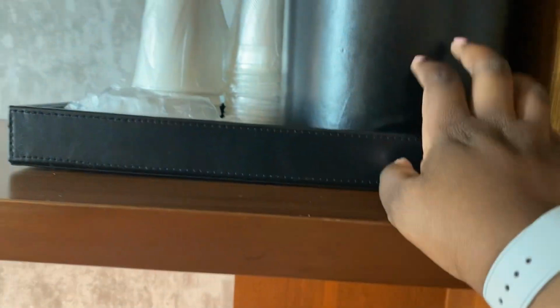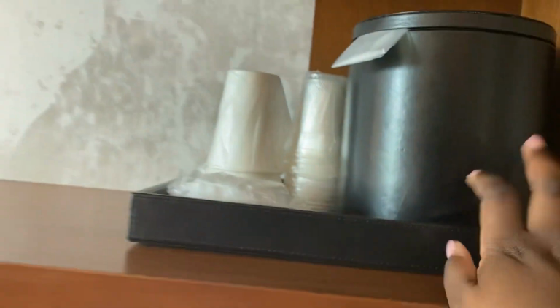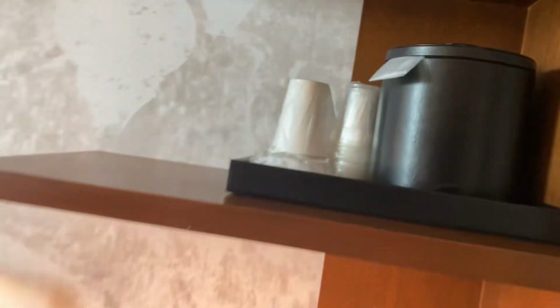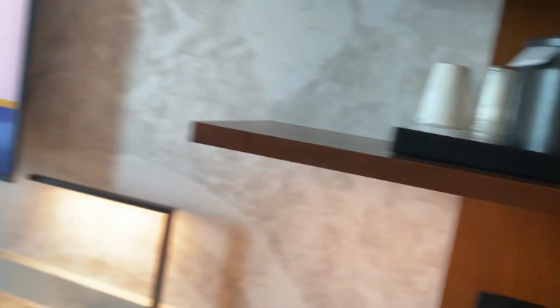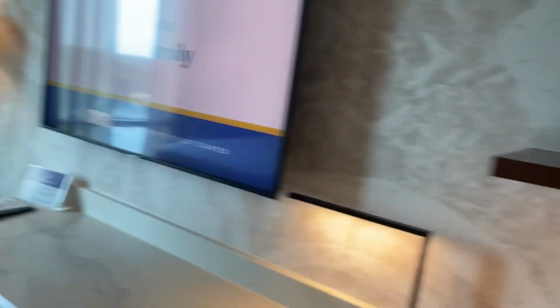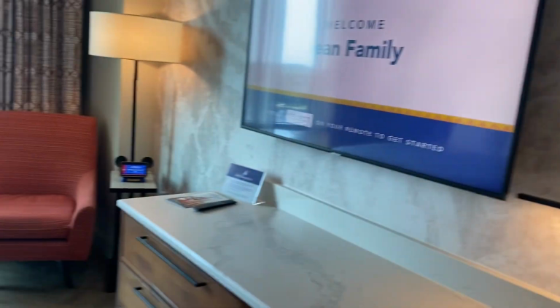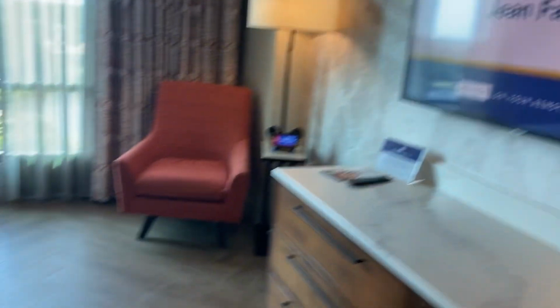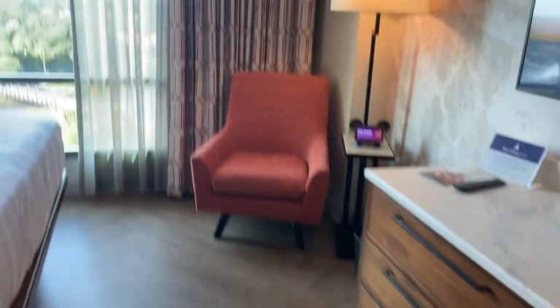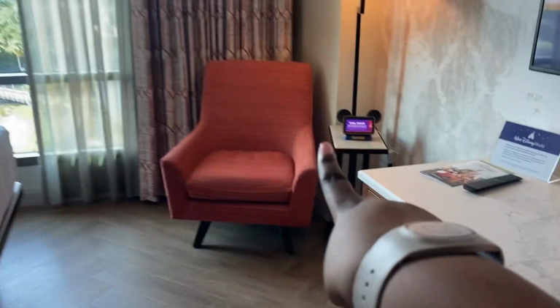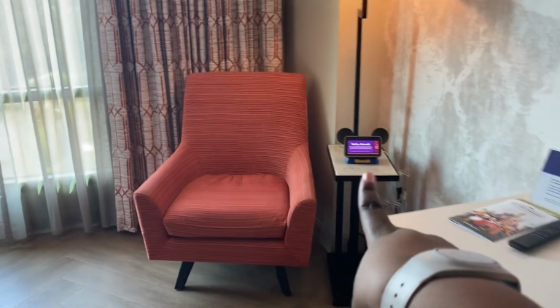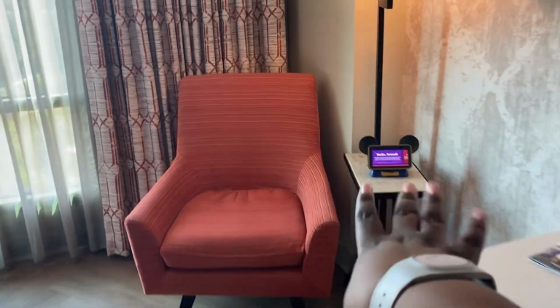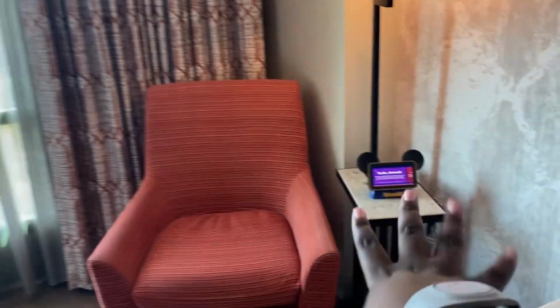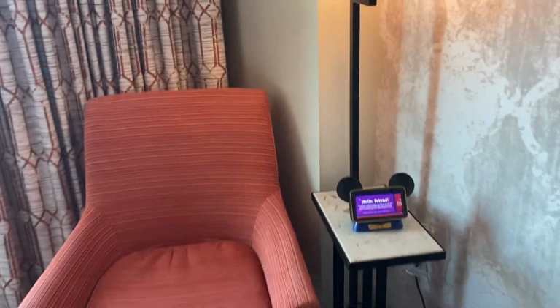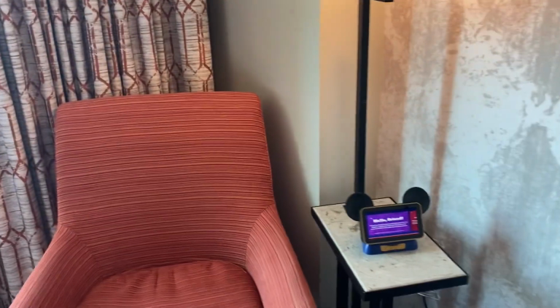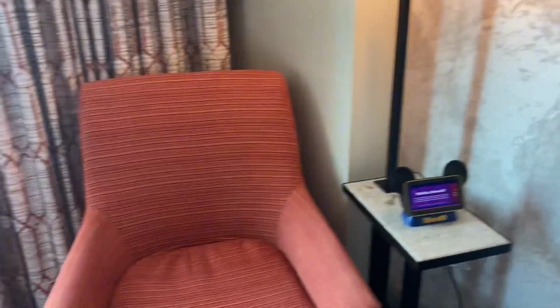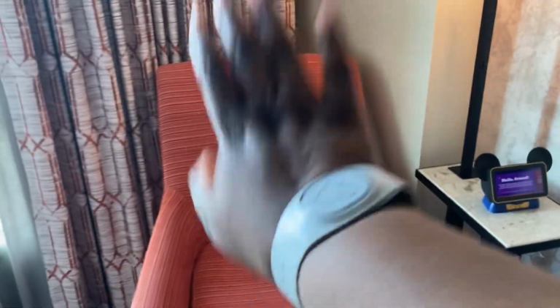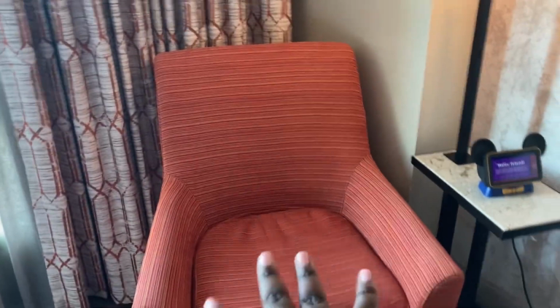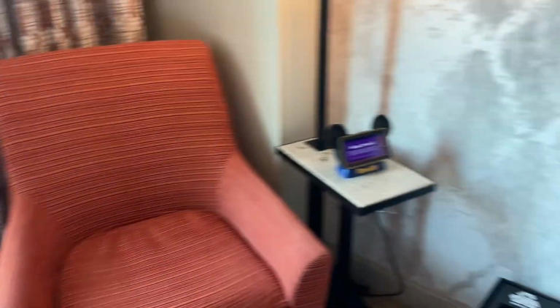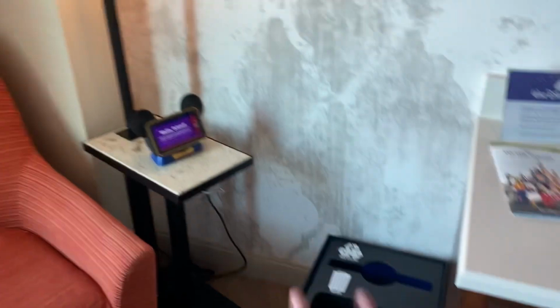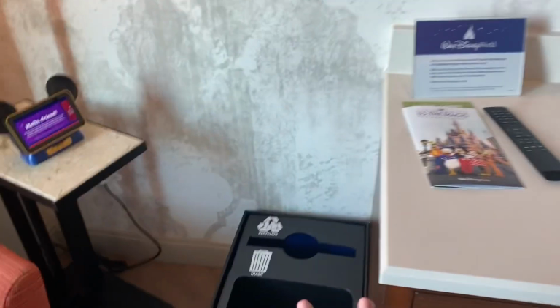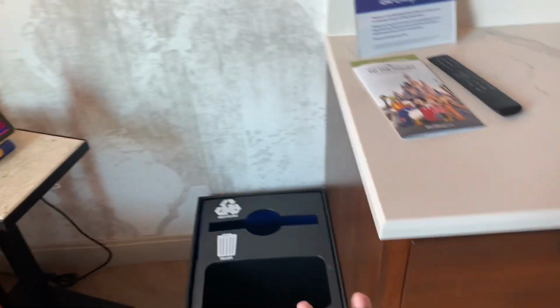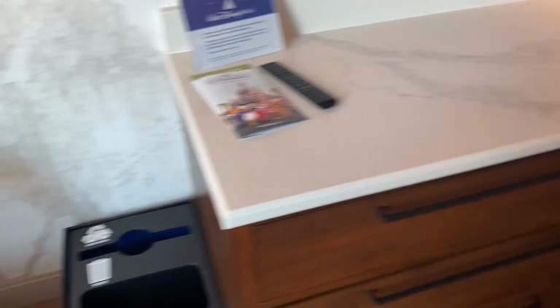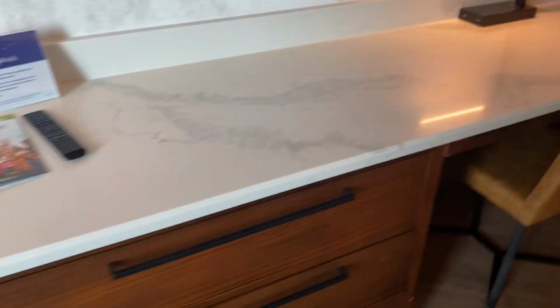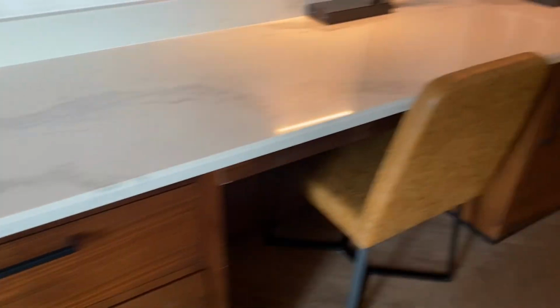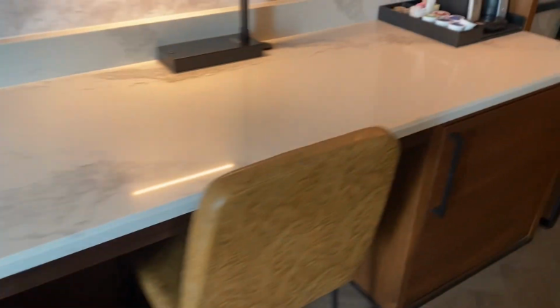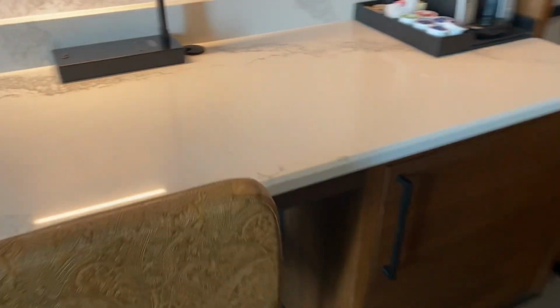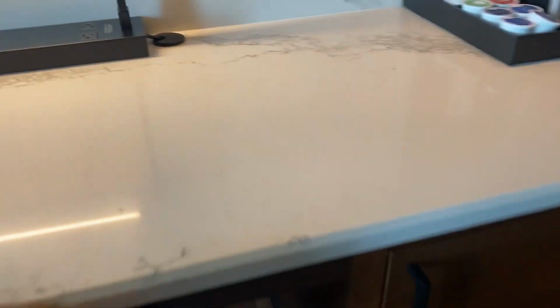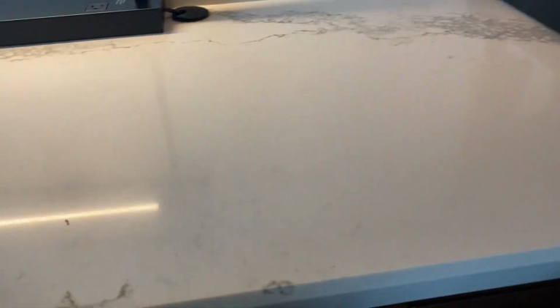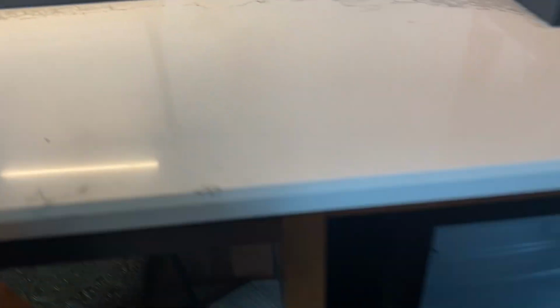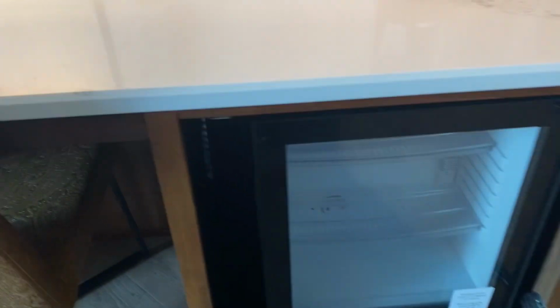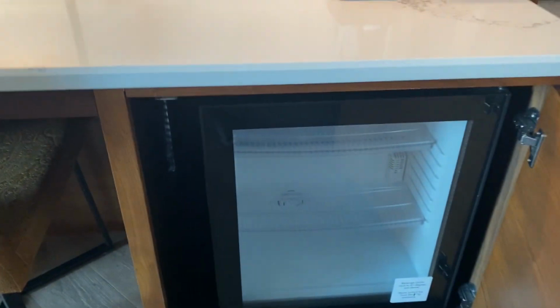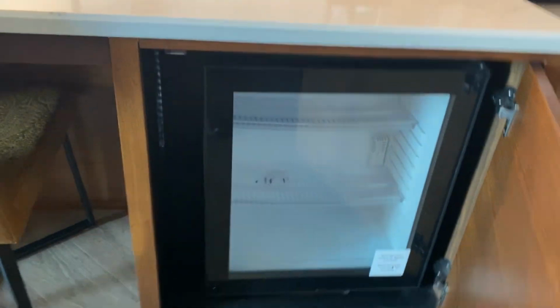So there's like a coffee maker, you got your ice bucket, and it also comes with — I think it's My Disney, I can't remember. You have a little chair and a little trash can, and then here is the fridge — well, it's a cooler.